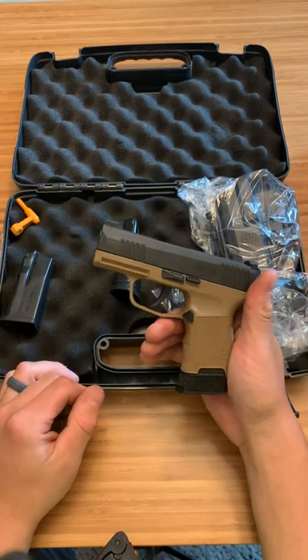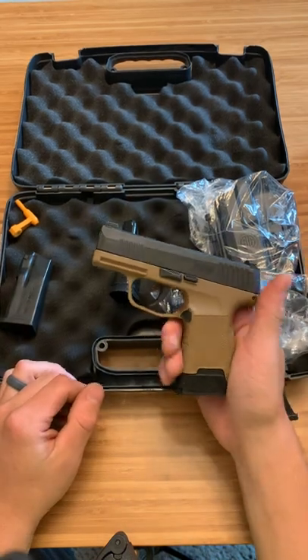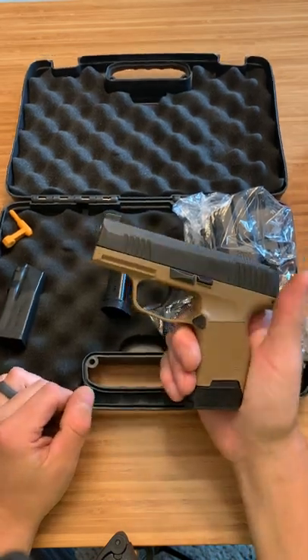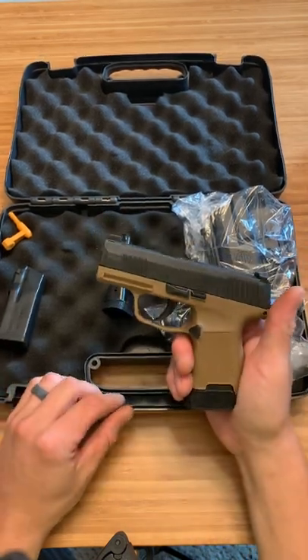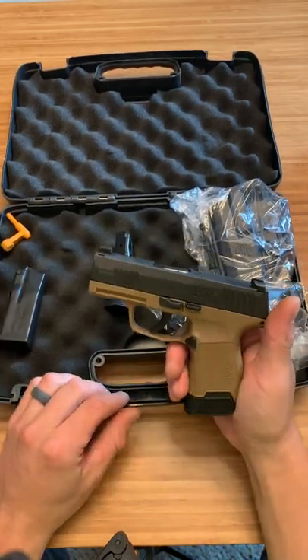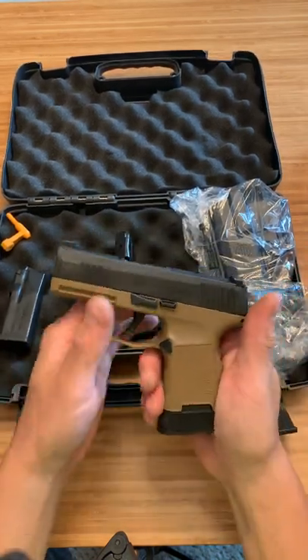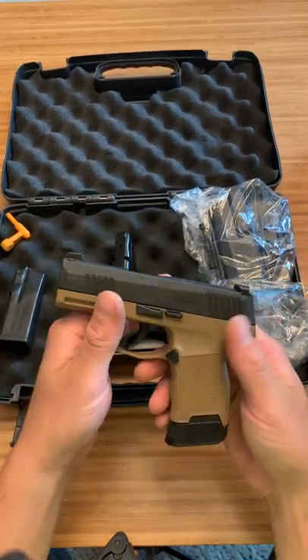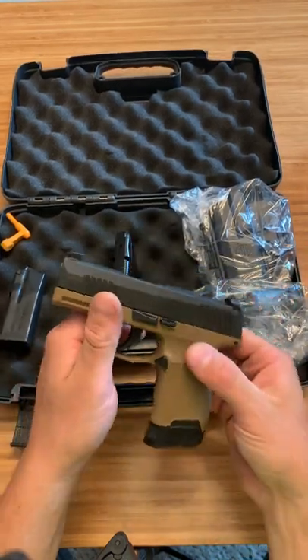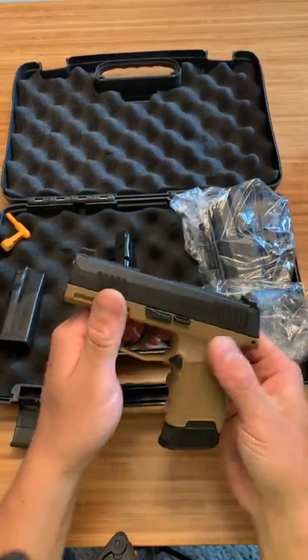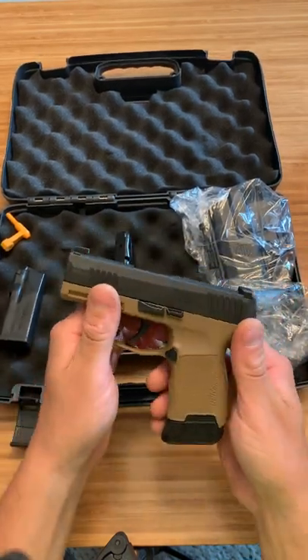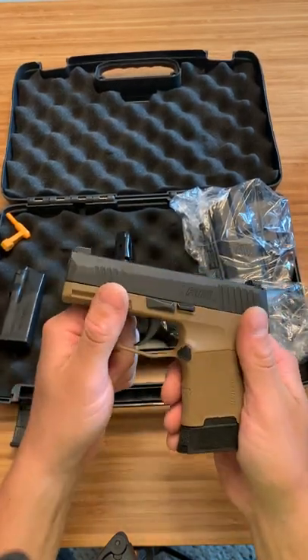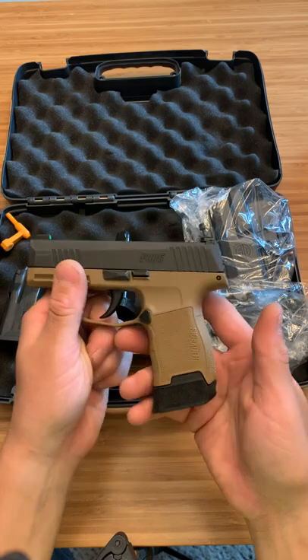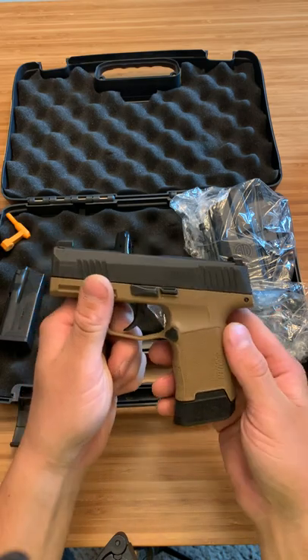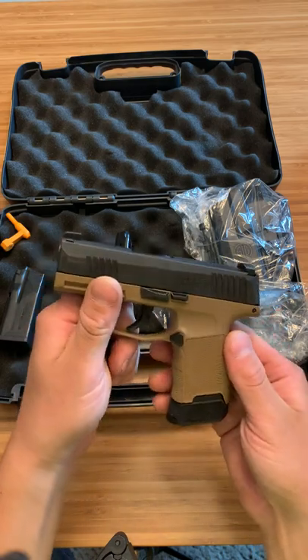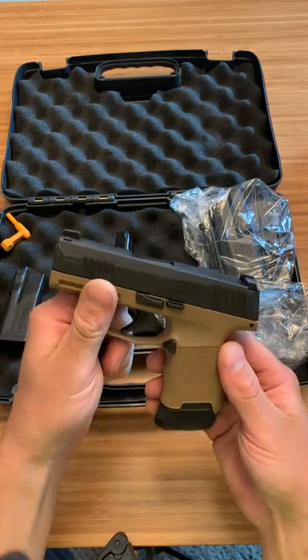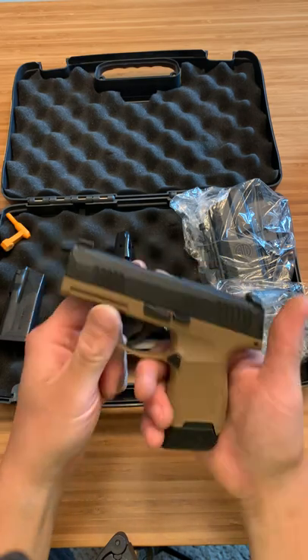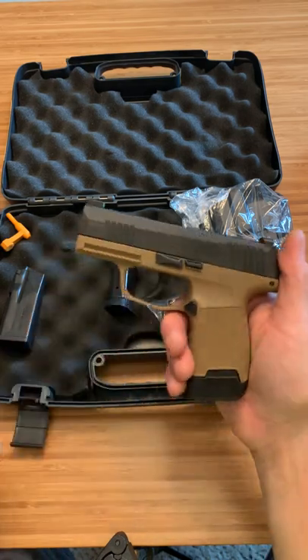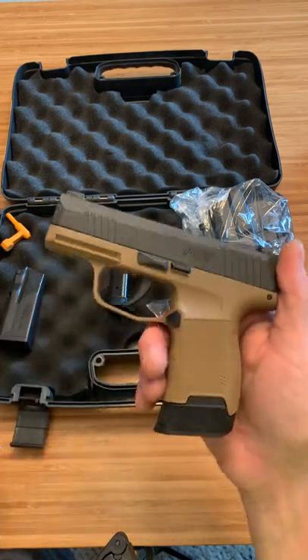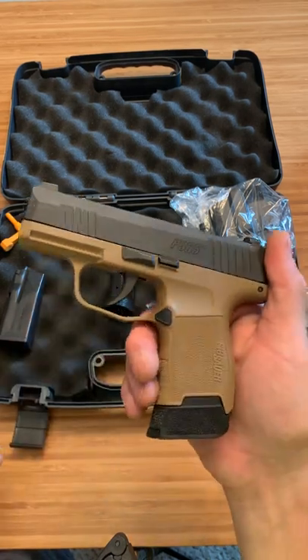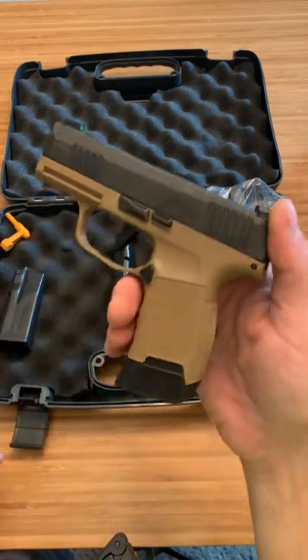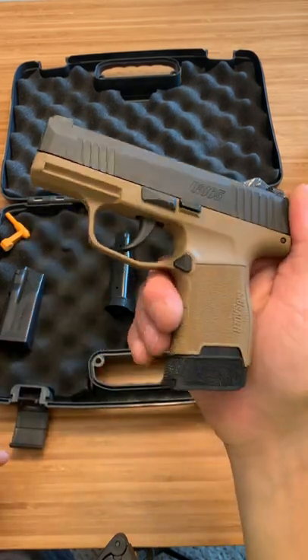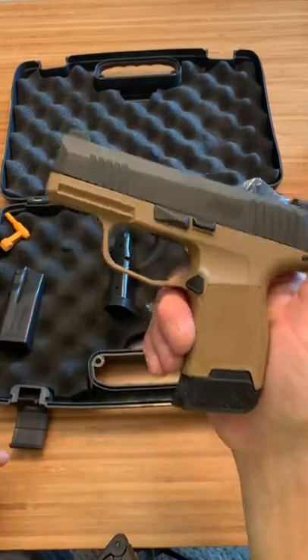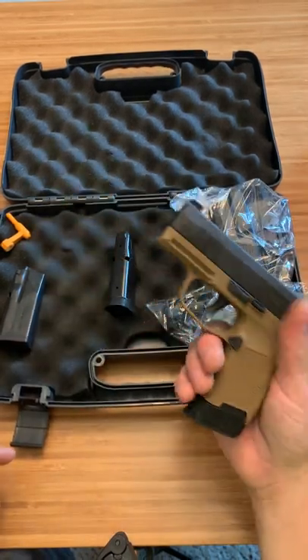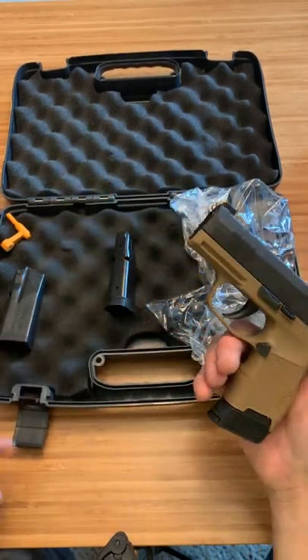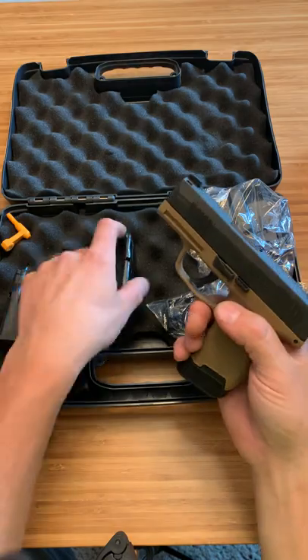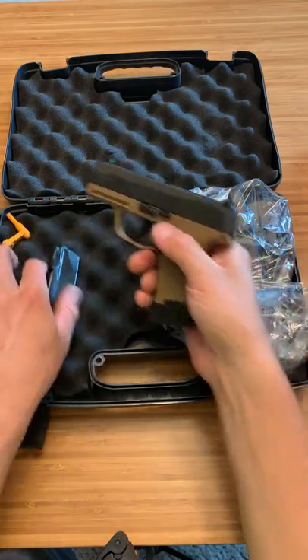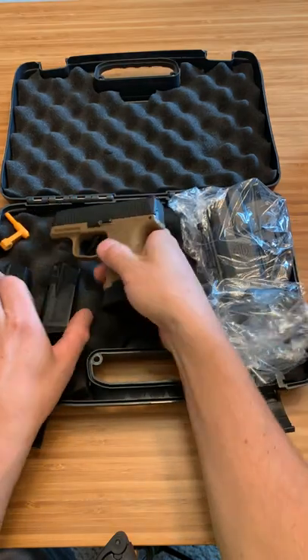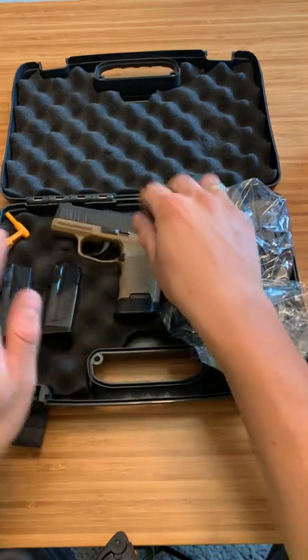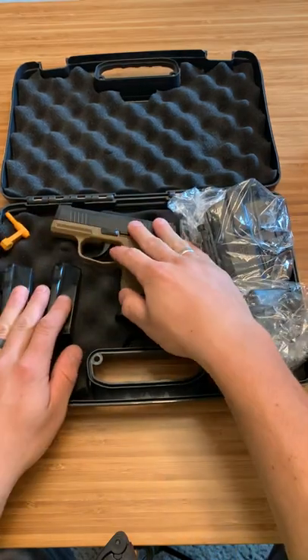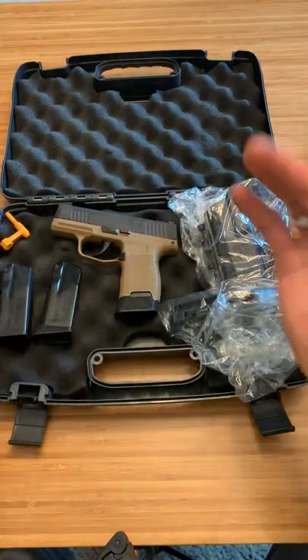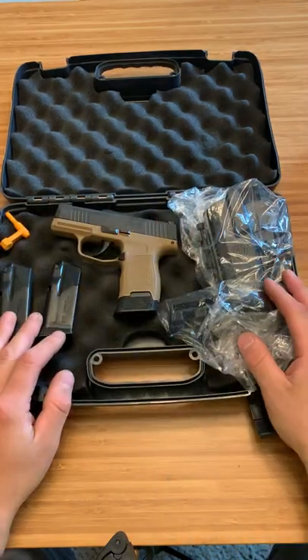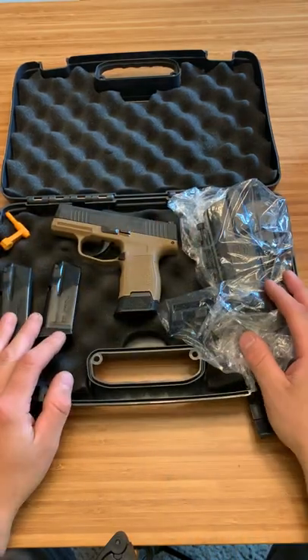I thought it was a fair trade. He likes the Glock 43 - he got rid of his 43 to get this and realized he wants to go back. I do like the two-tone color. Let me know in the comments what you guys think of it. Three mags isn't bad, I'll take it.